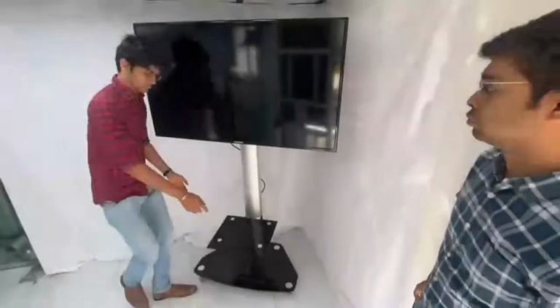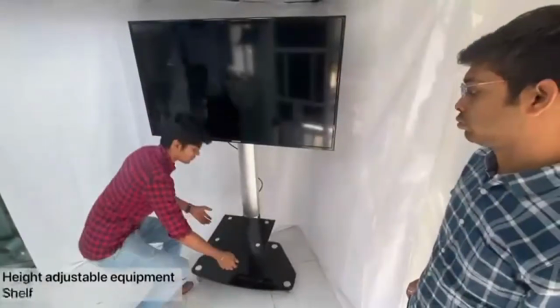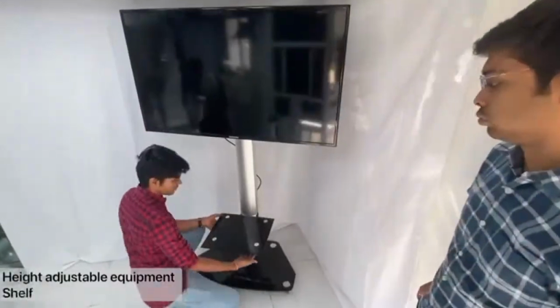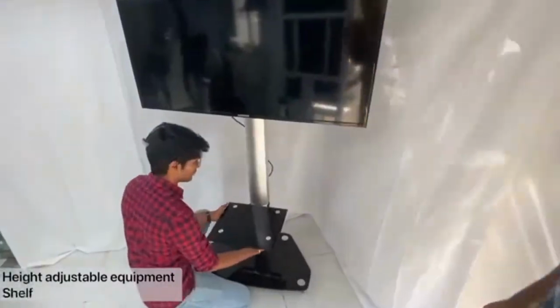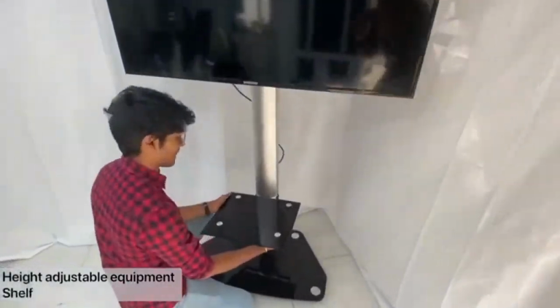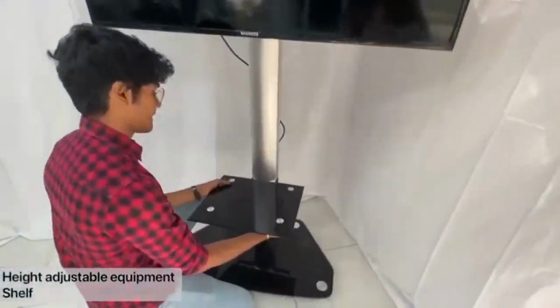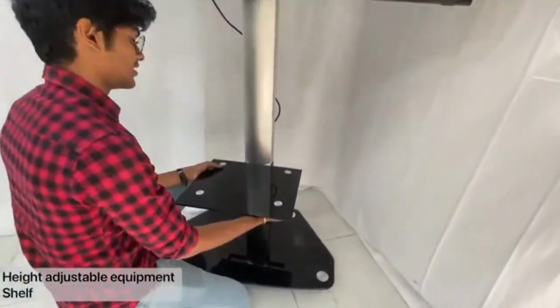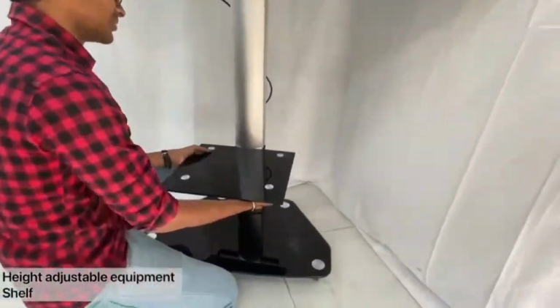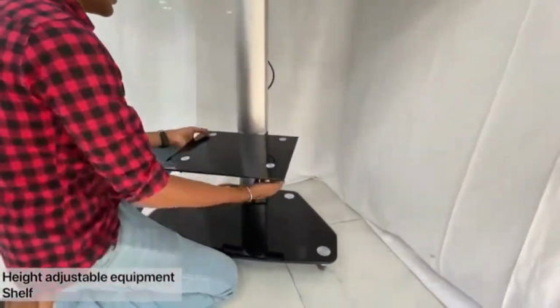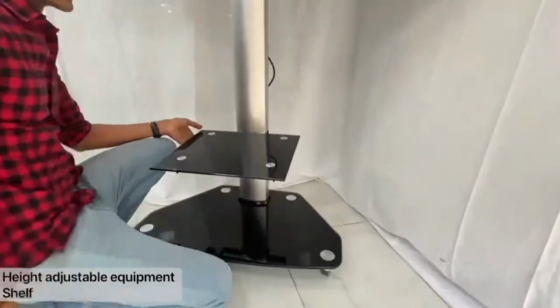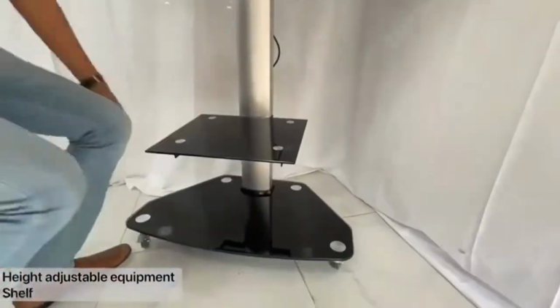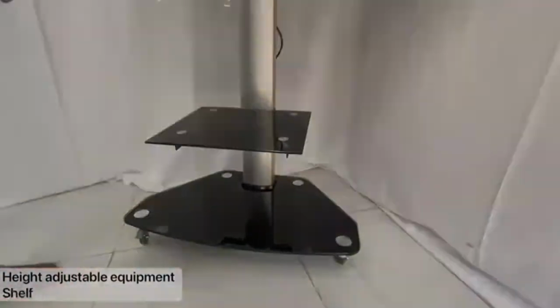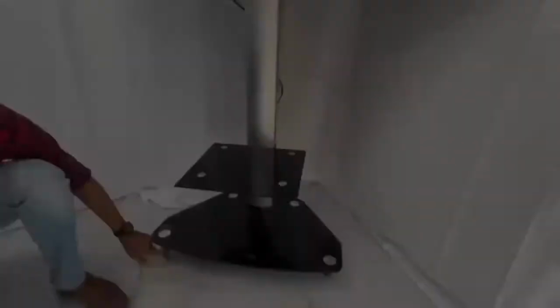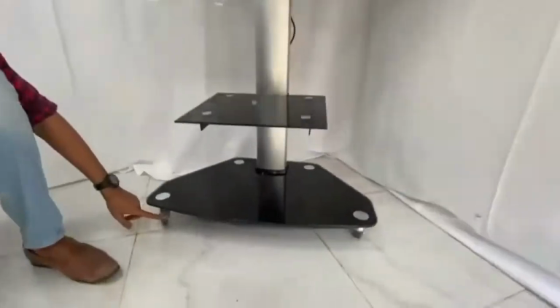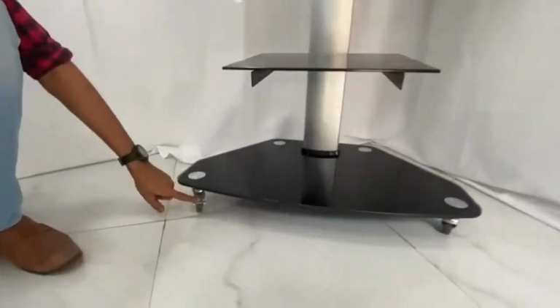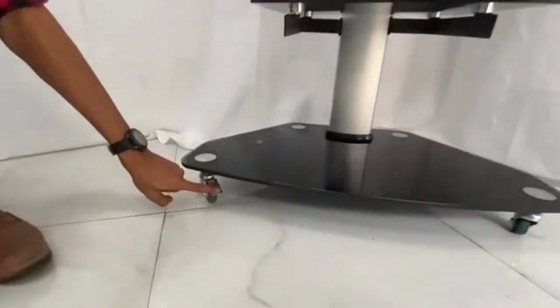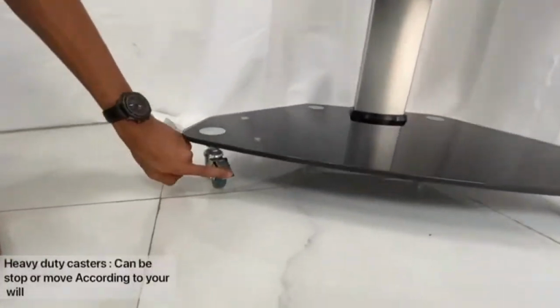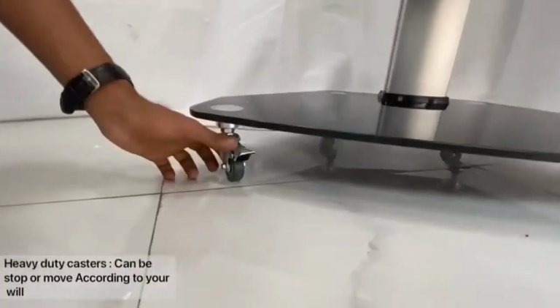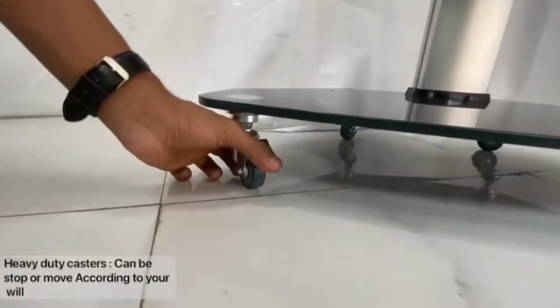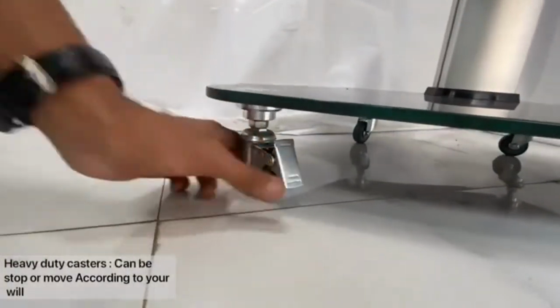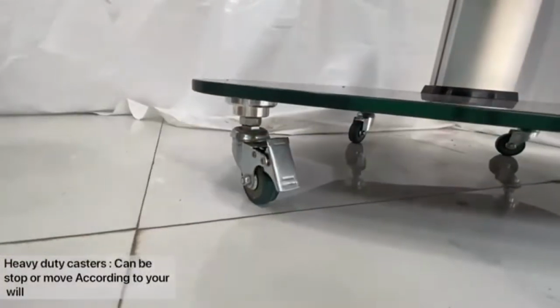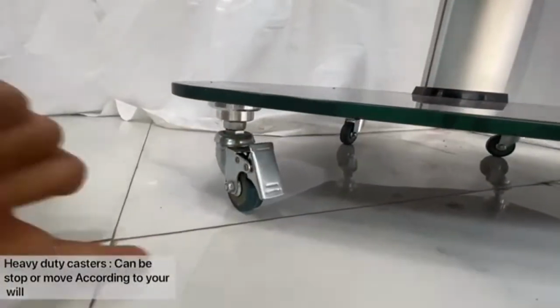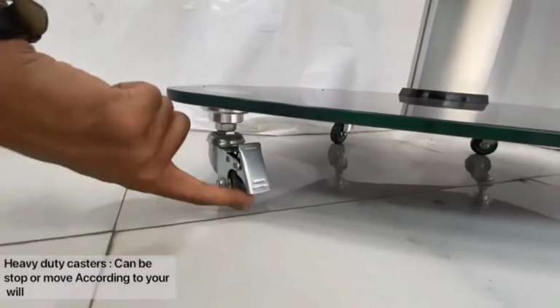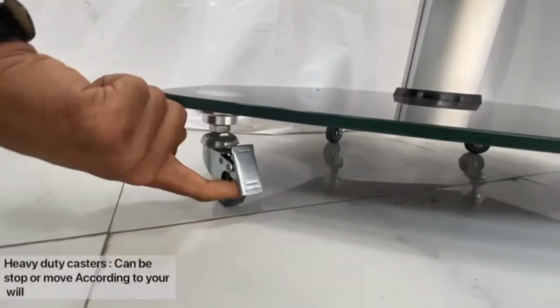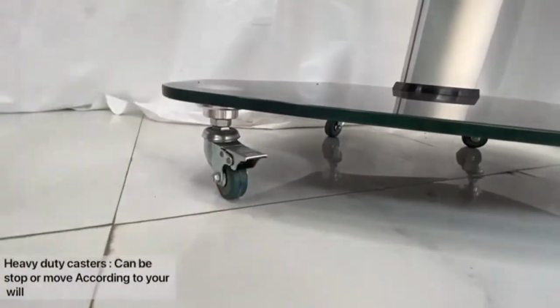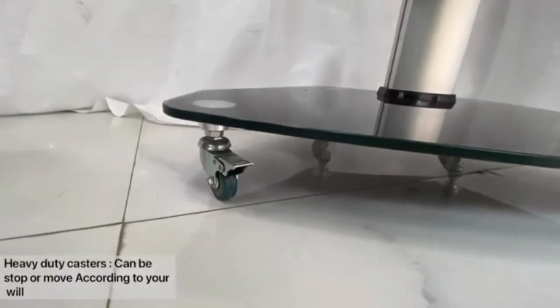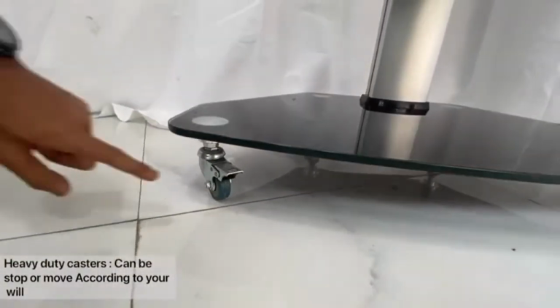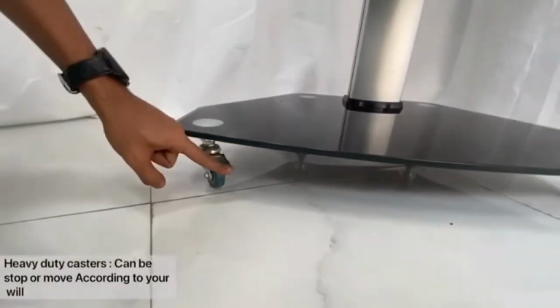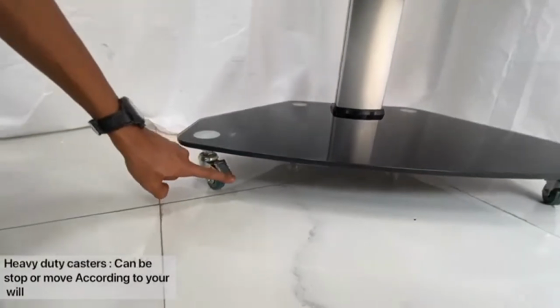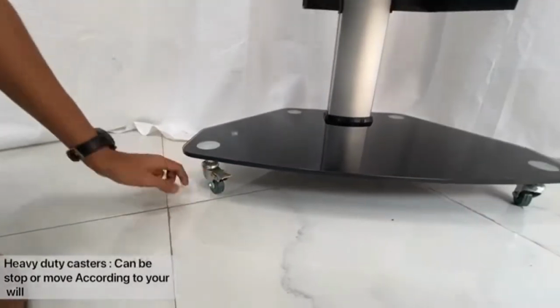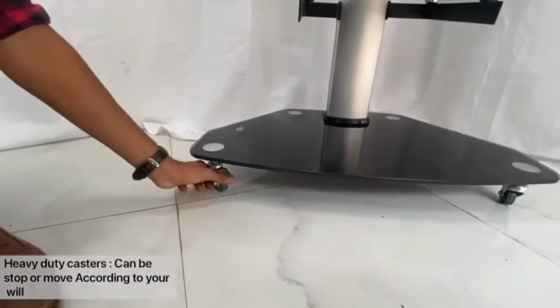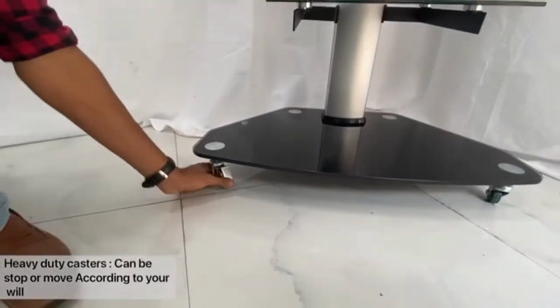The equipment shelf is also height adjustable. It has heavy-duty casters with a locking mechanism, so it can be moved or stopped at will.